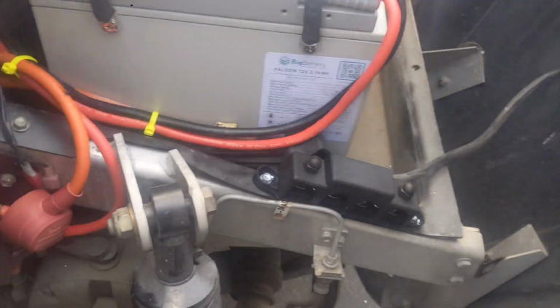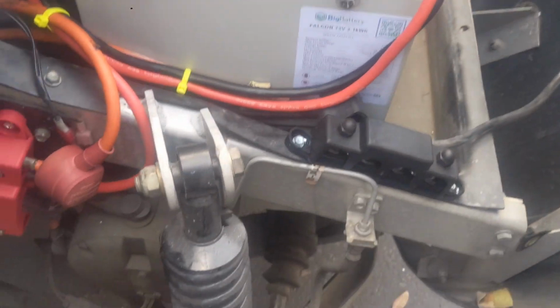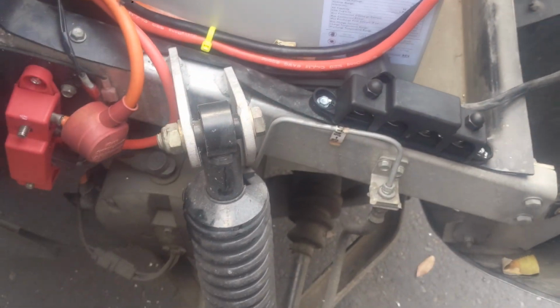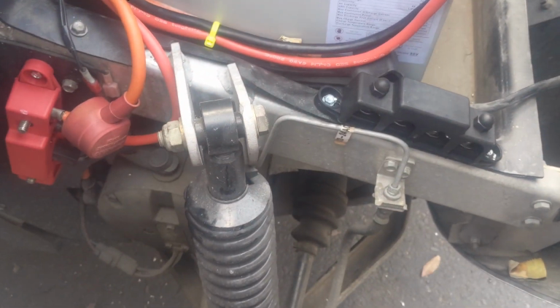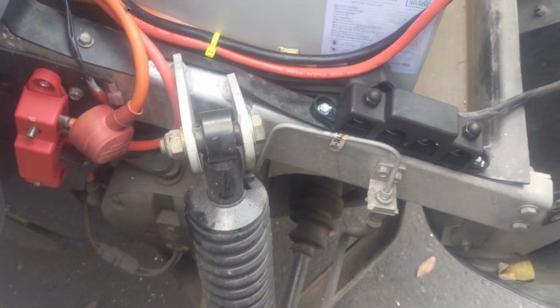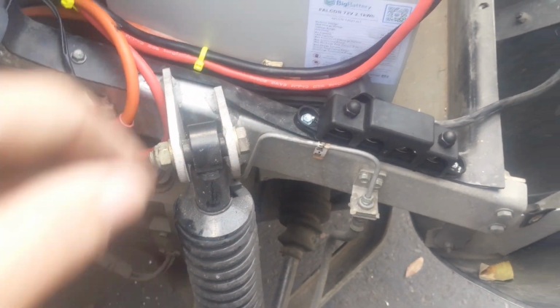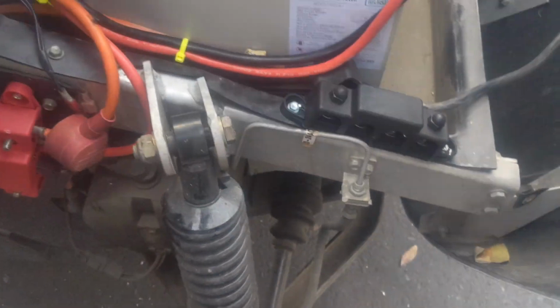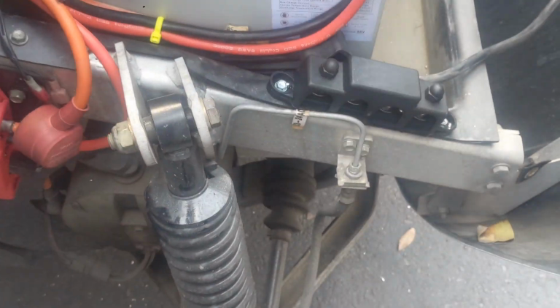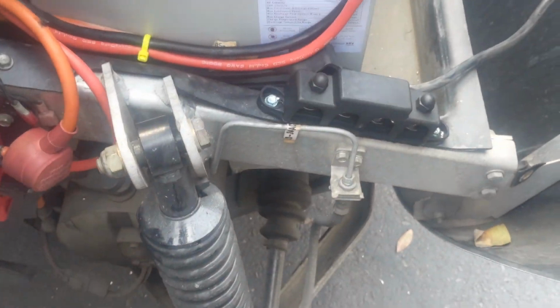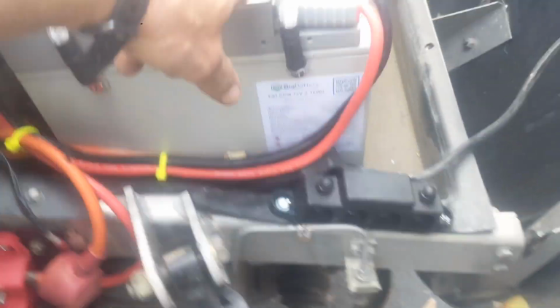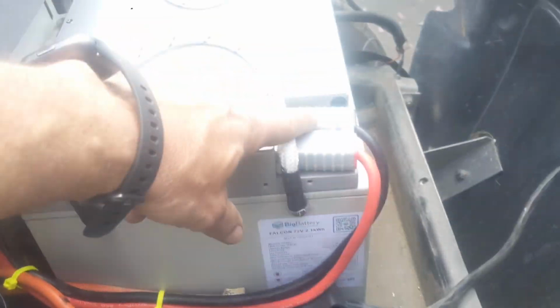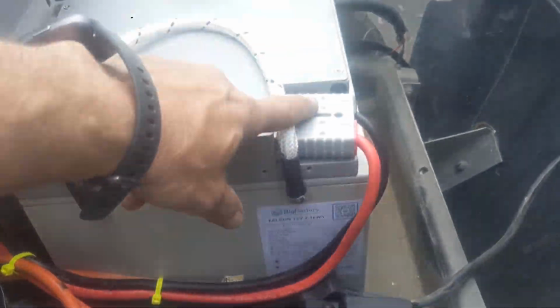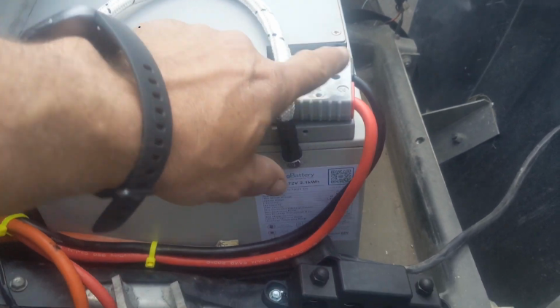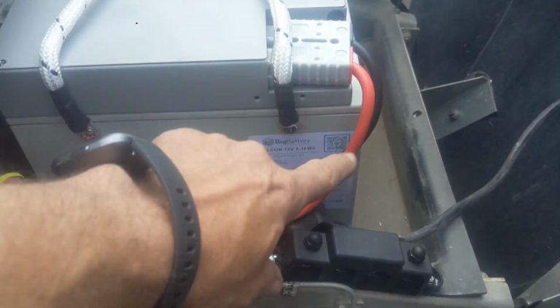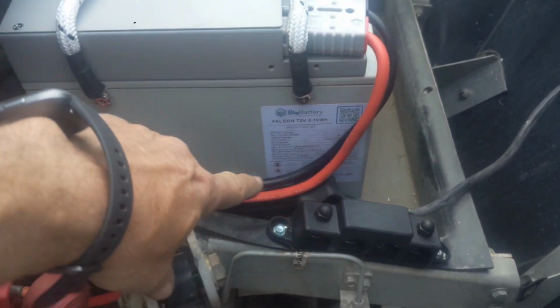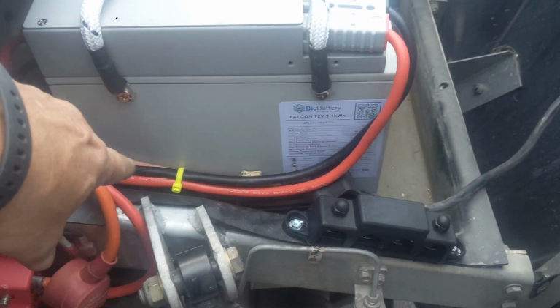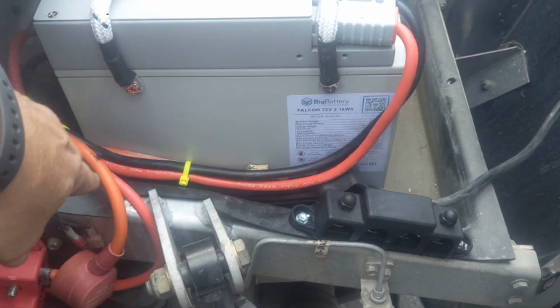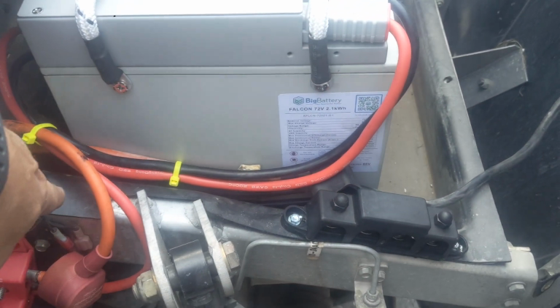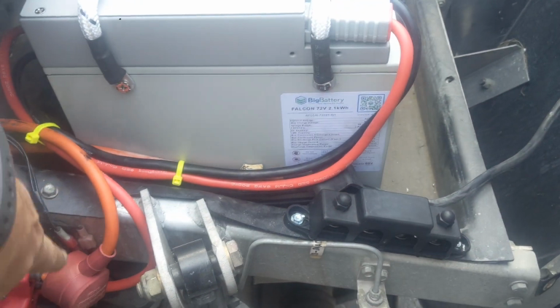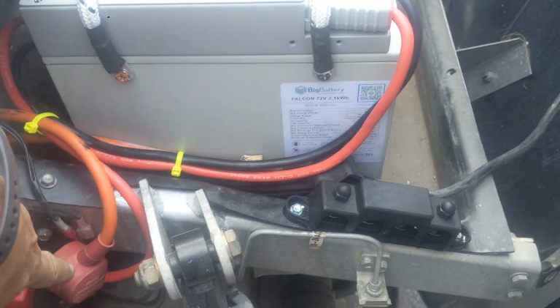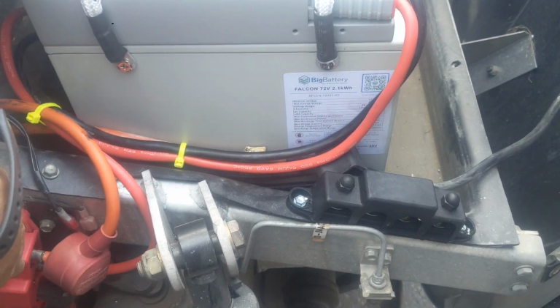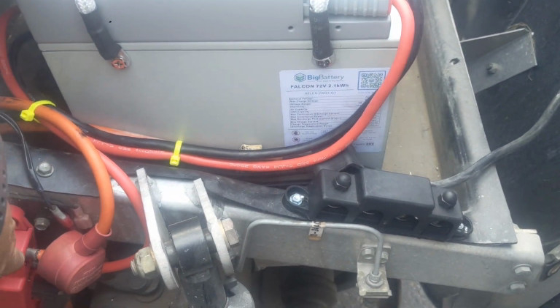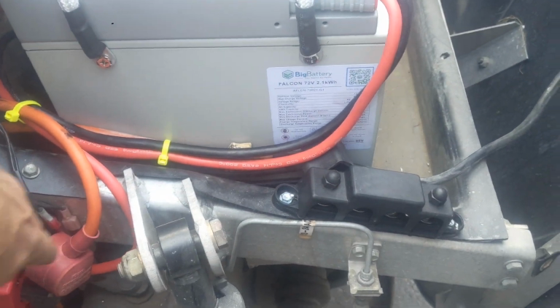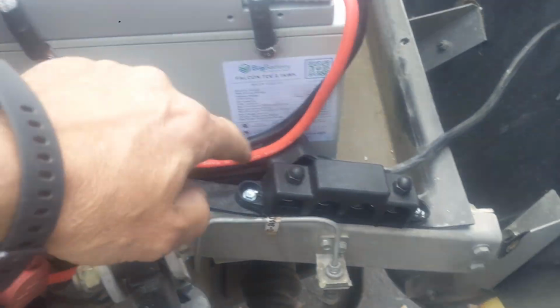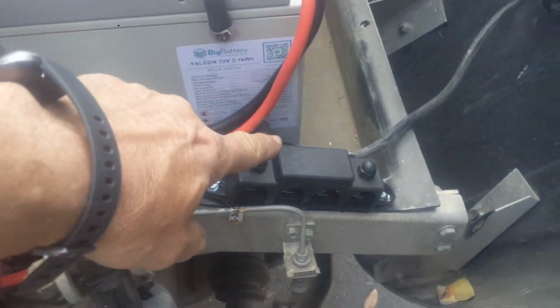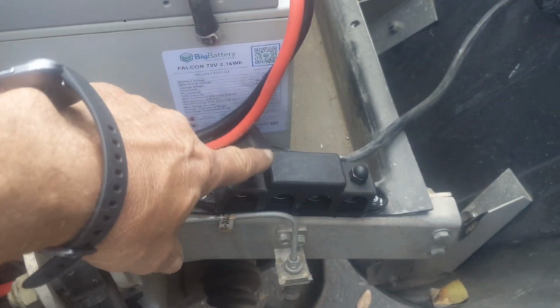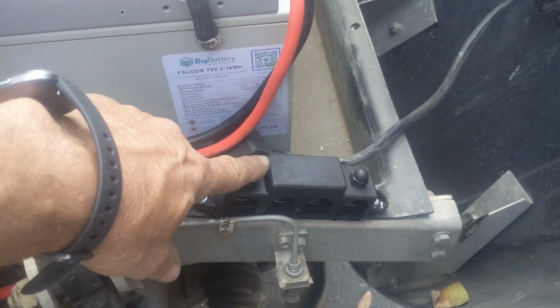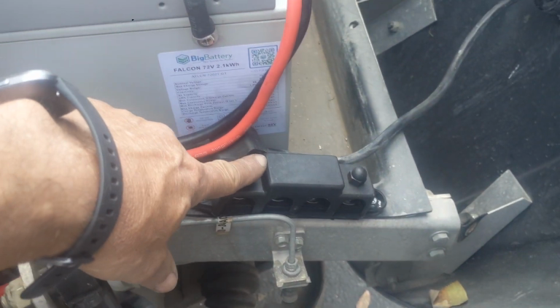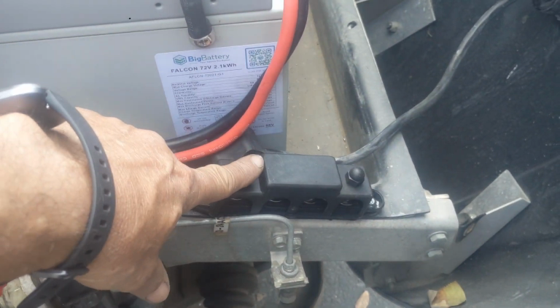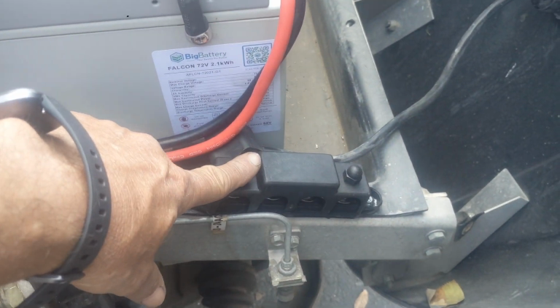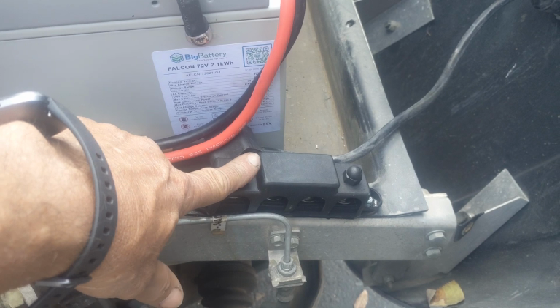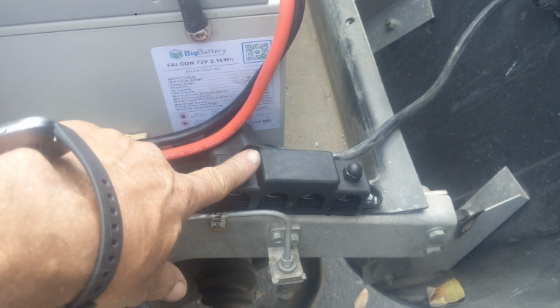Now the front battery has the cables coming out of it. We're using a positive bus for the positive and the negative bus for the negative cable.